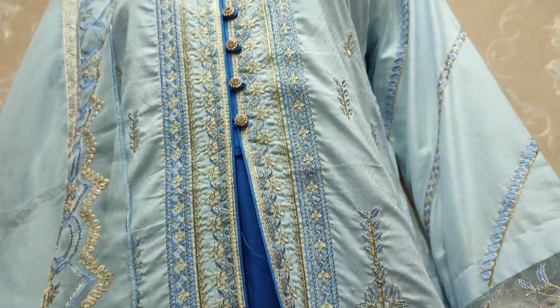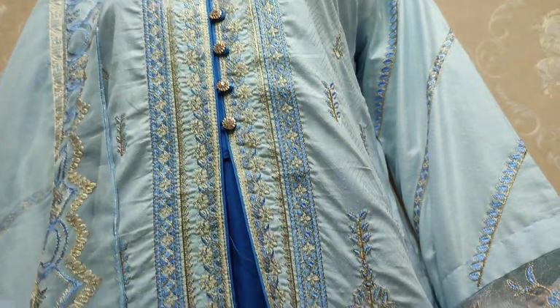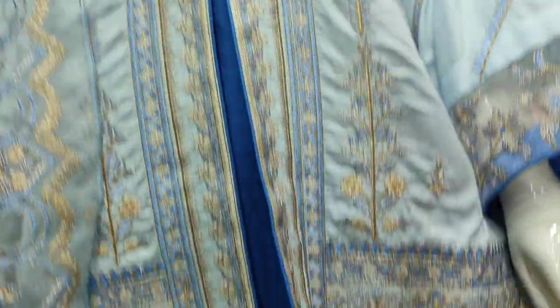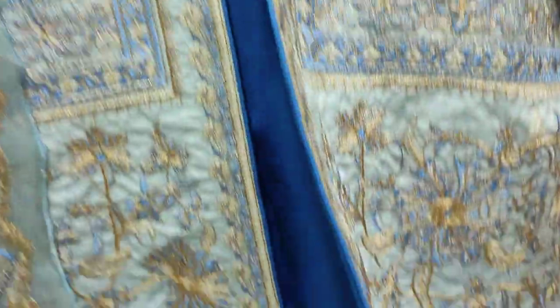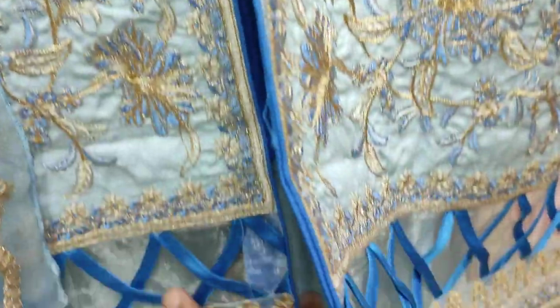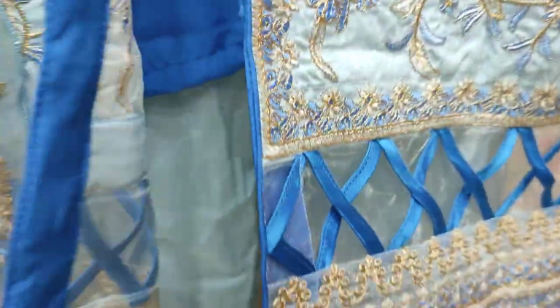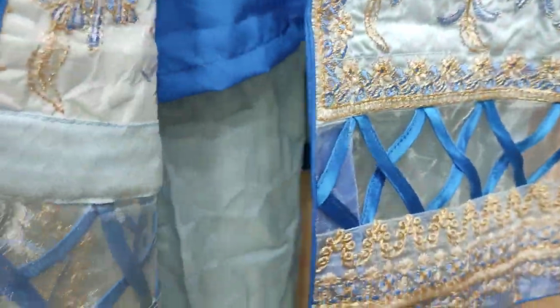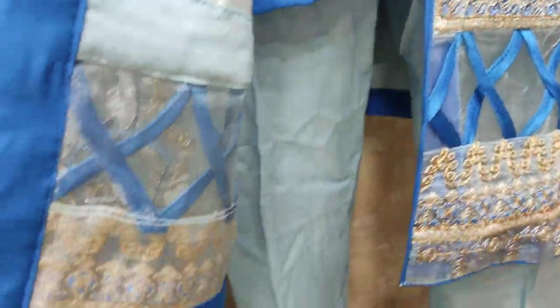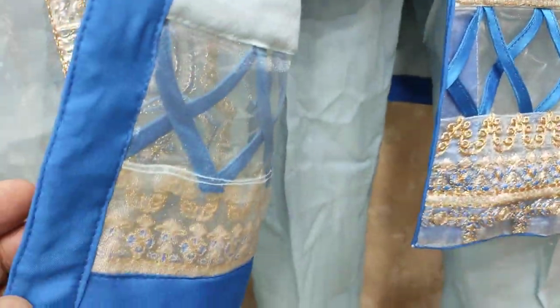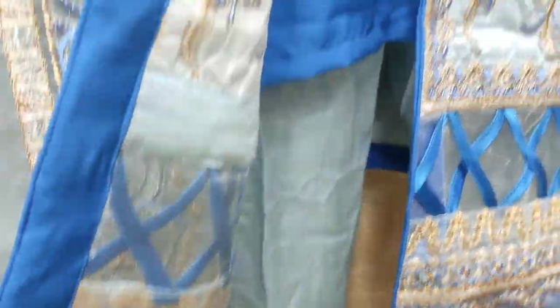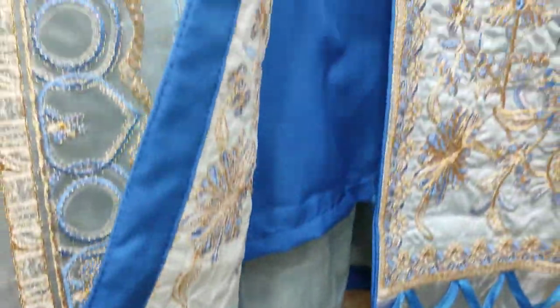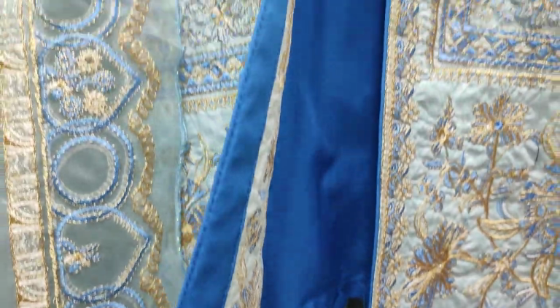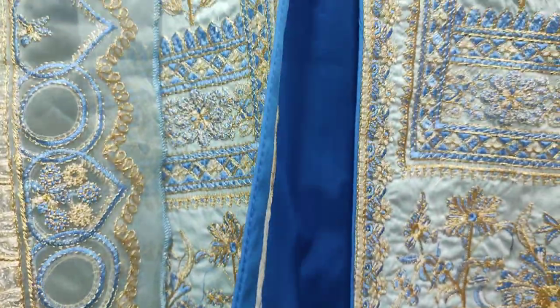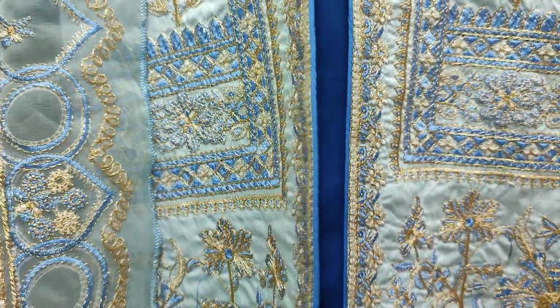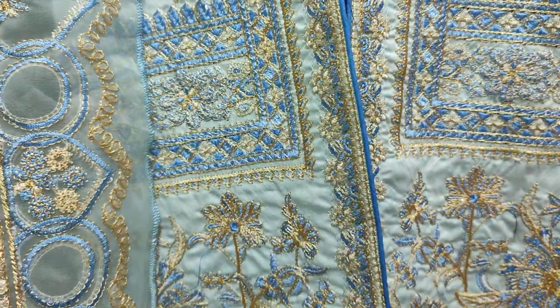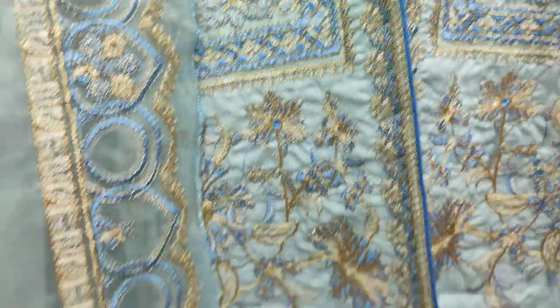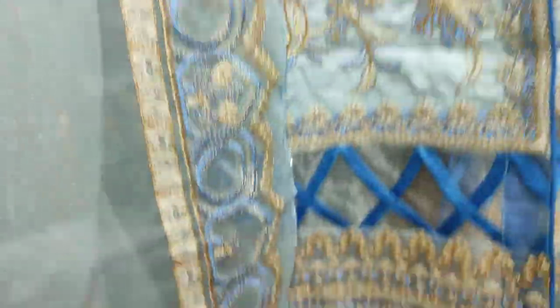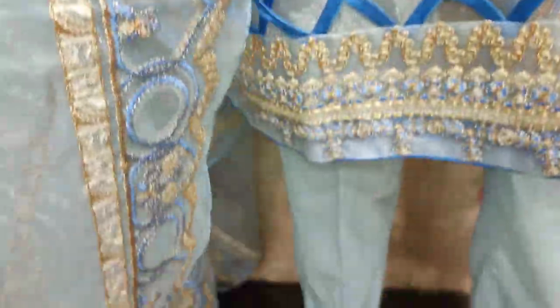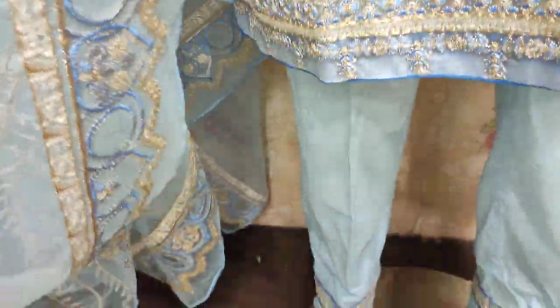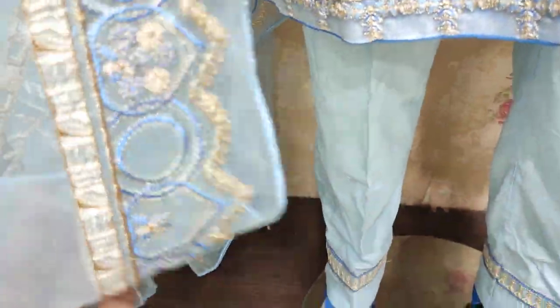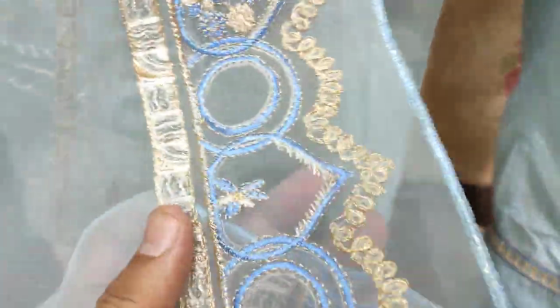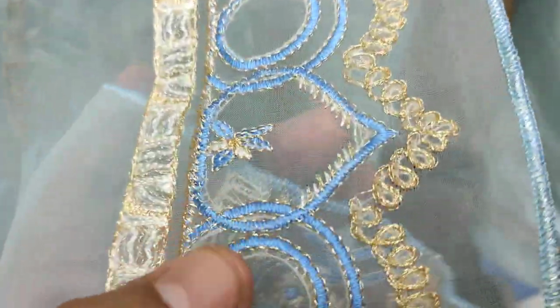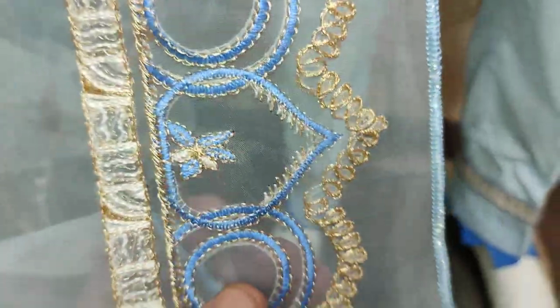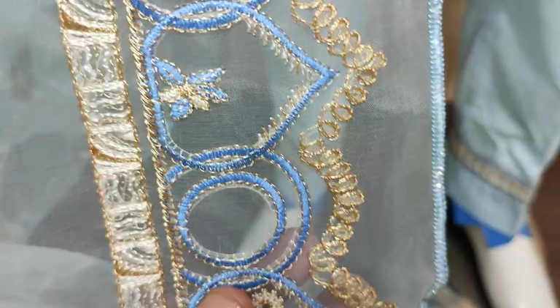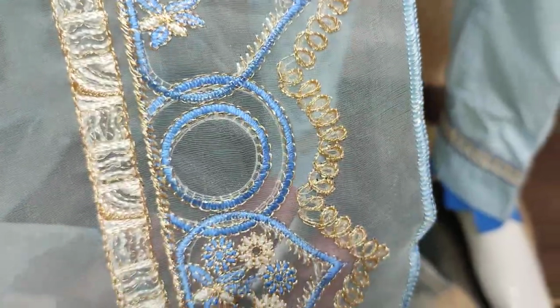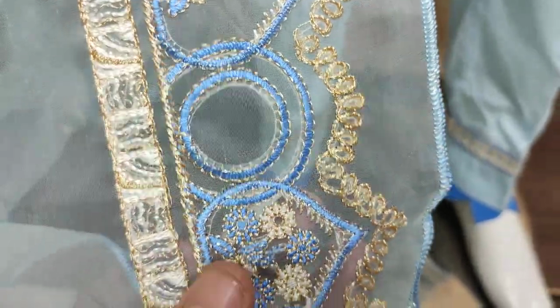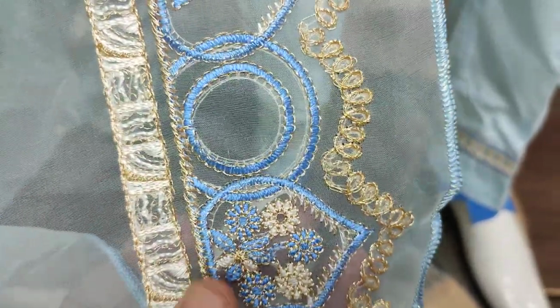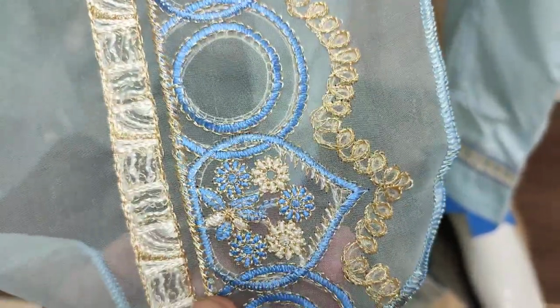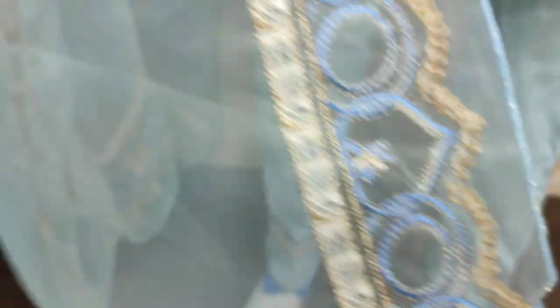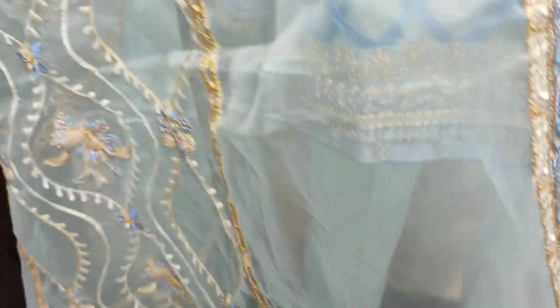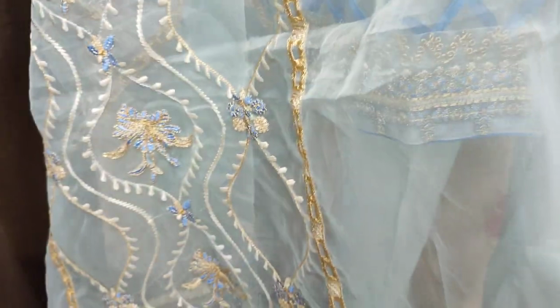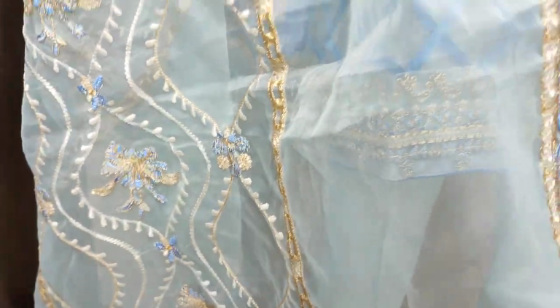This is a stitching style. Embroidered front is made with Organza fabric. Ready front is made.